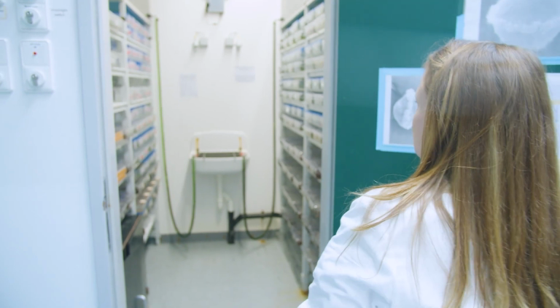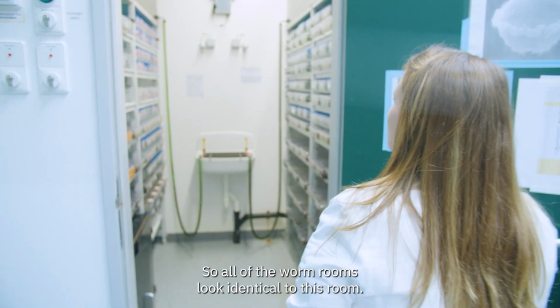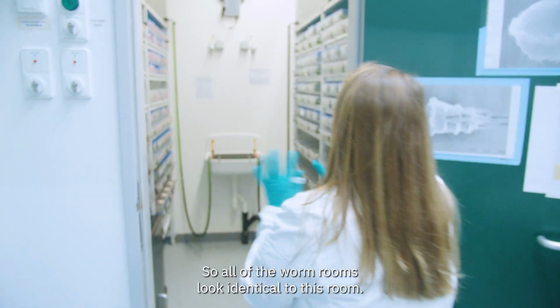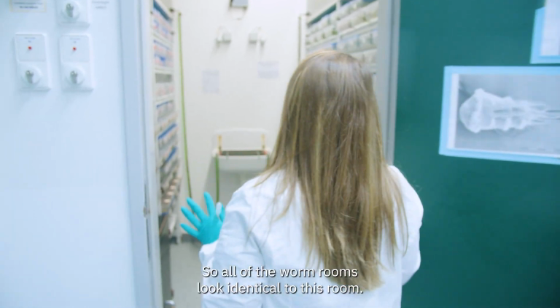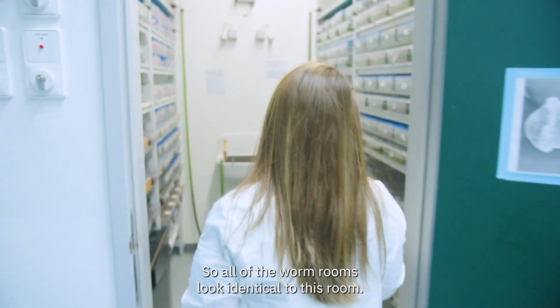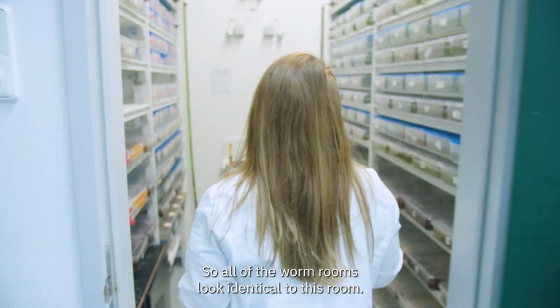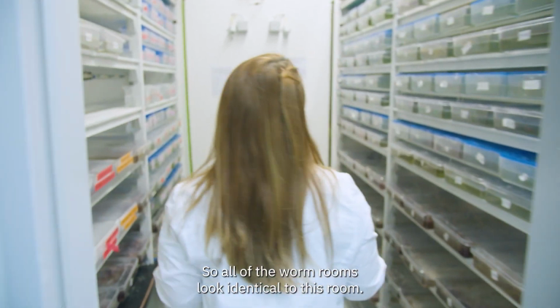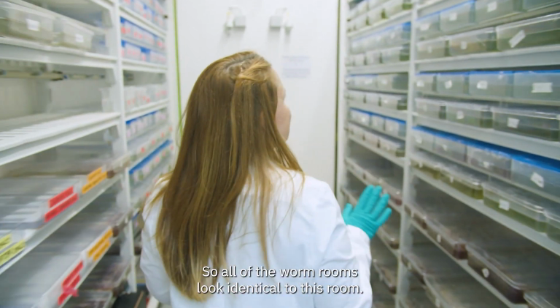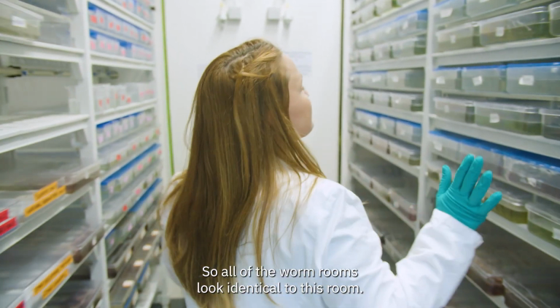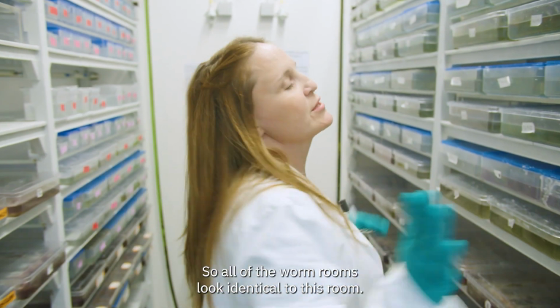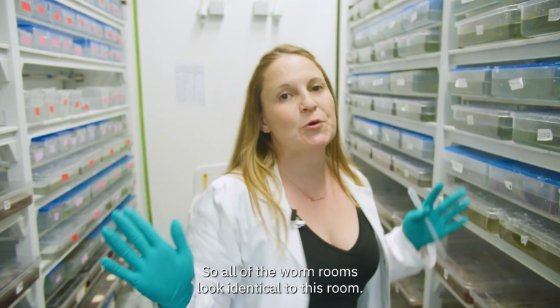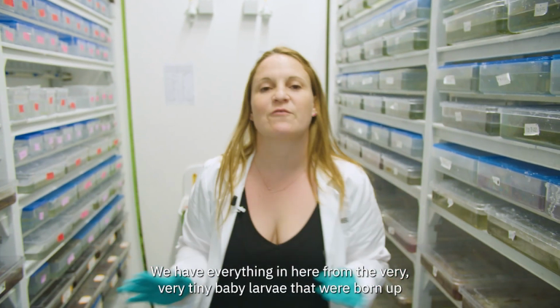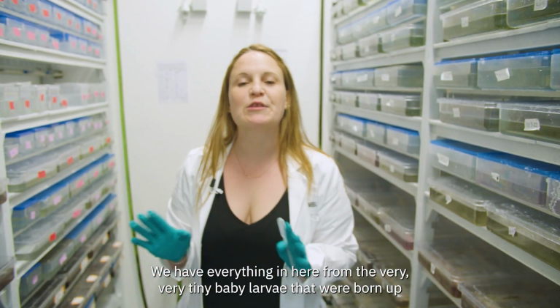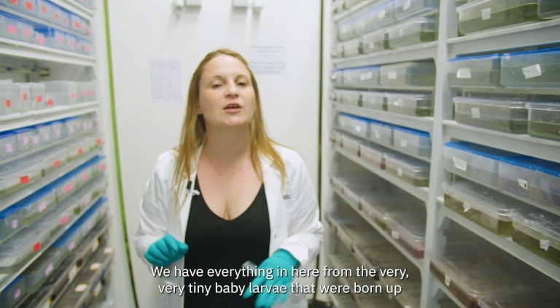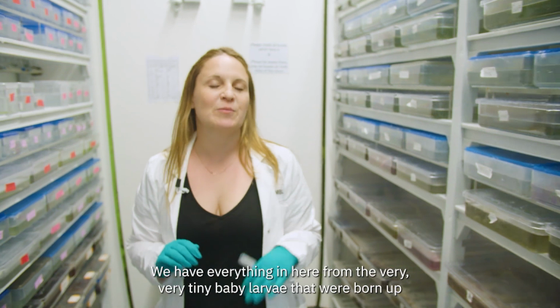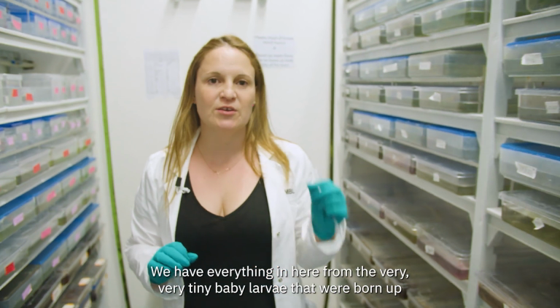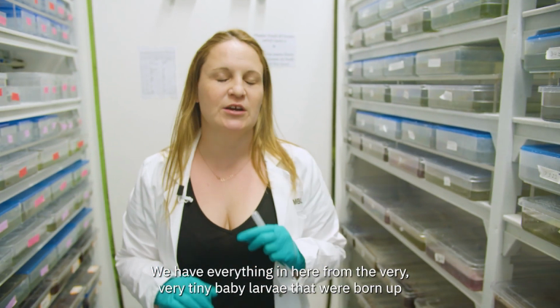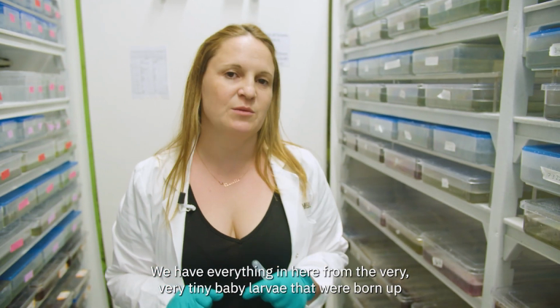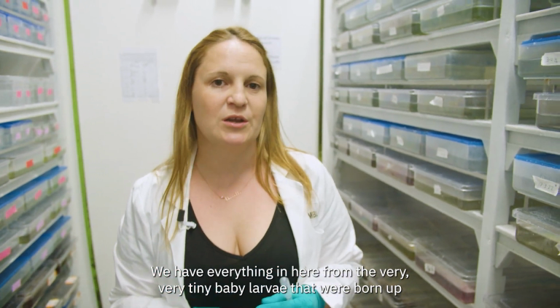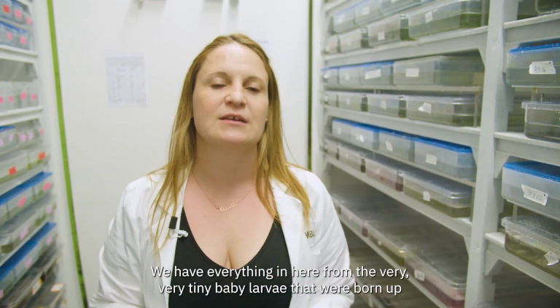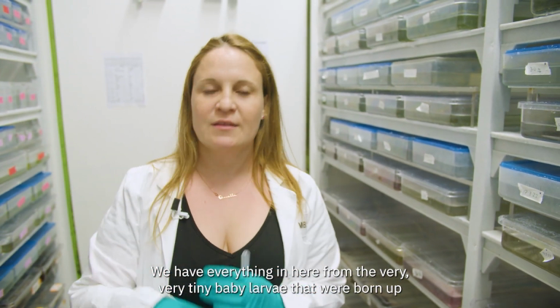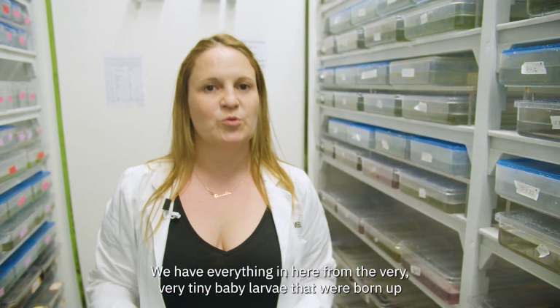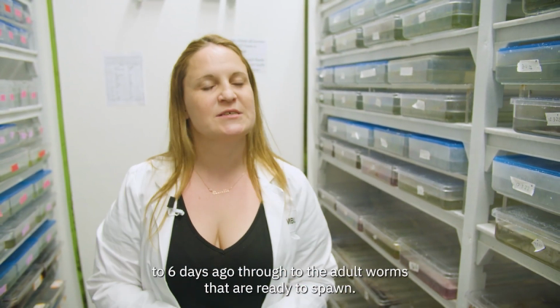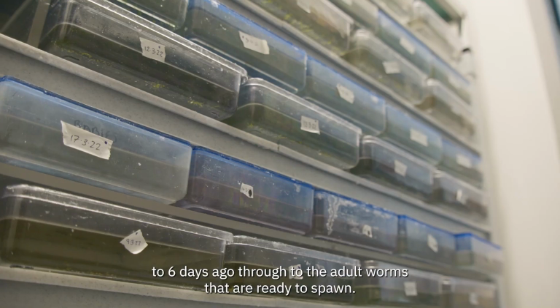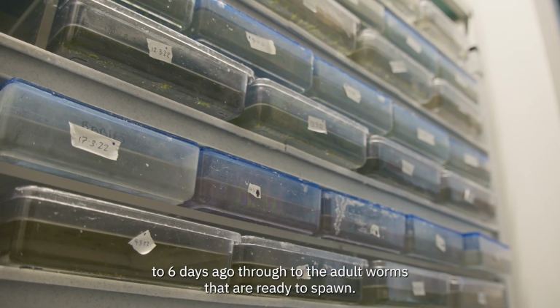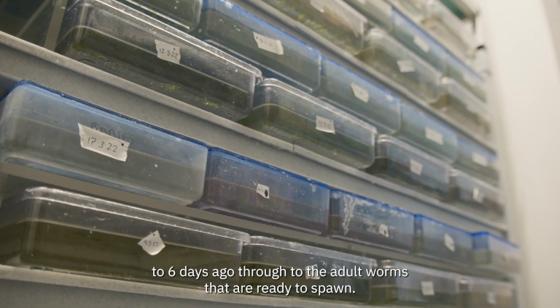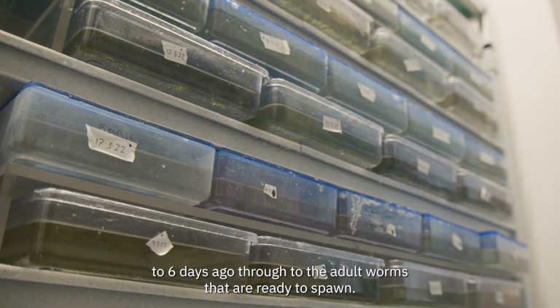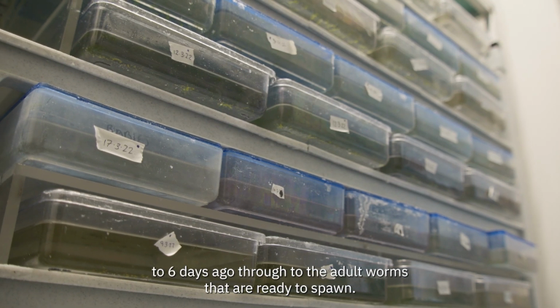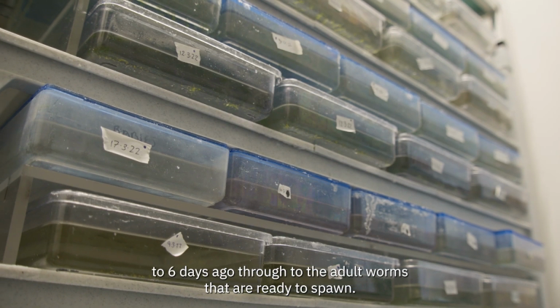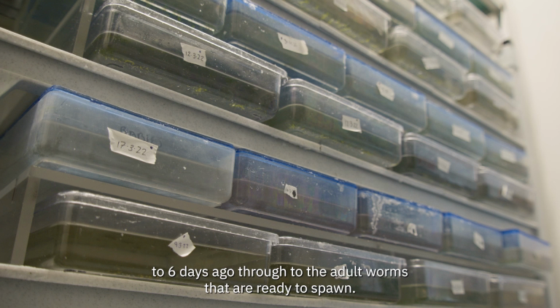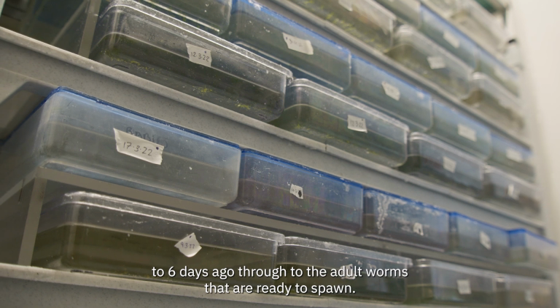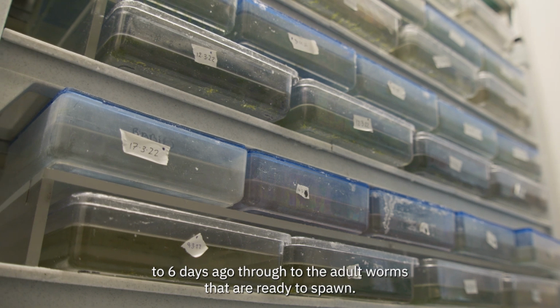All of the worm rooms look identical to this room. We have everything in here from the very tiny baby larvae that were born up to six days ago, through to the adult worms that are ready to spawn.